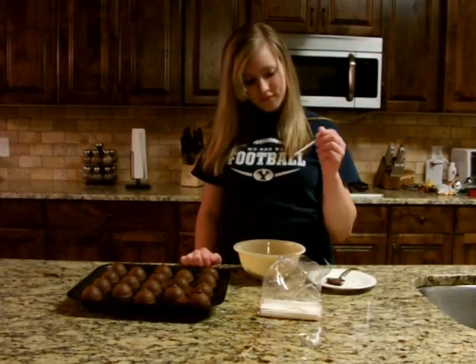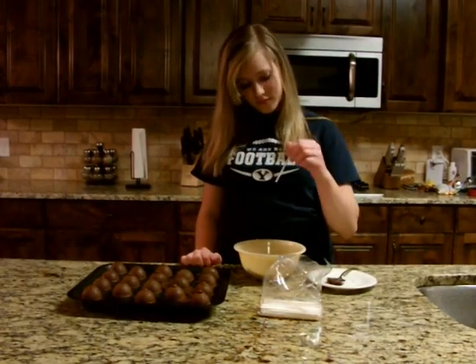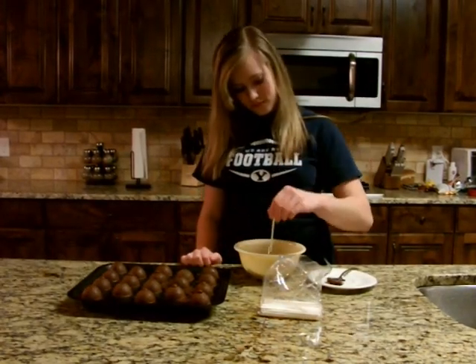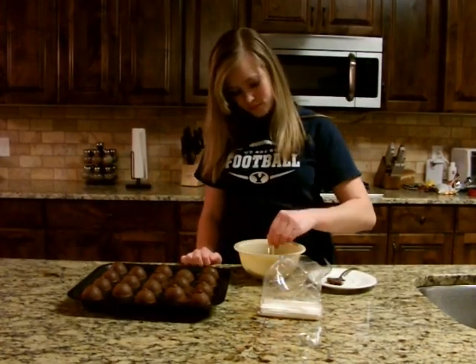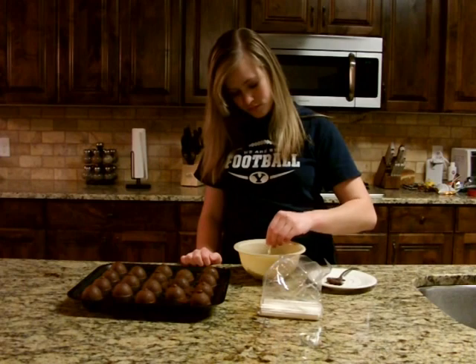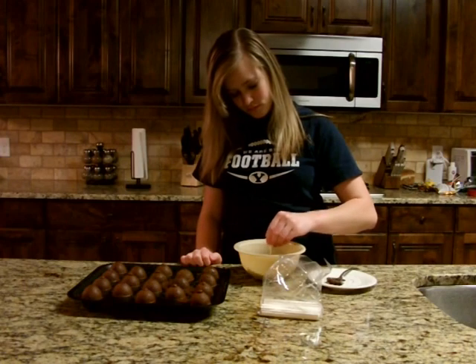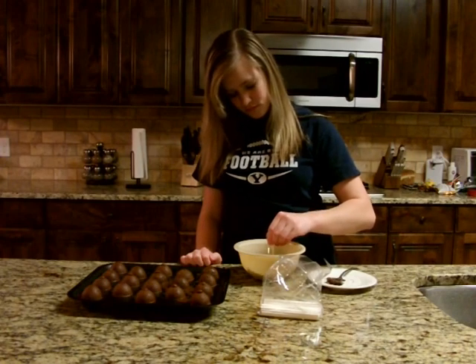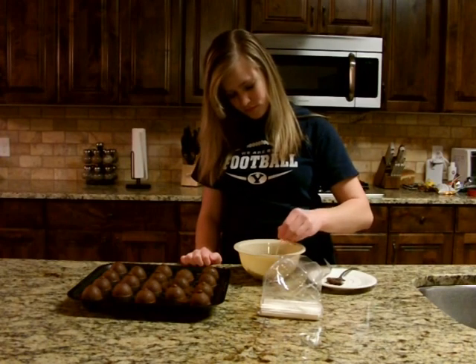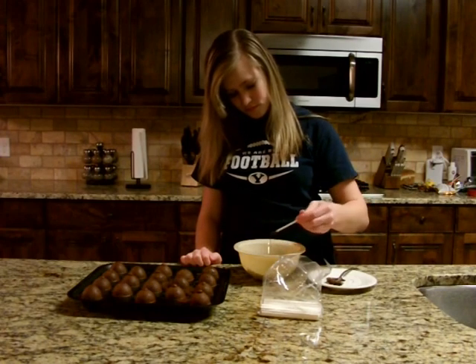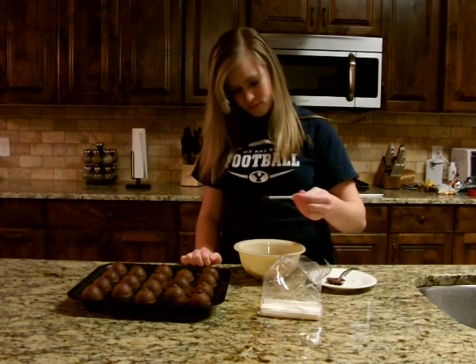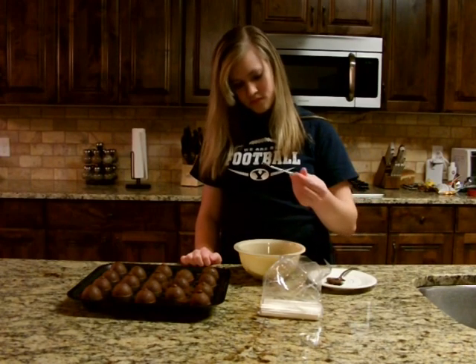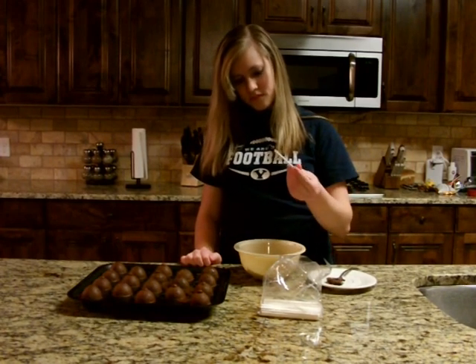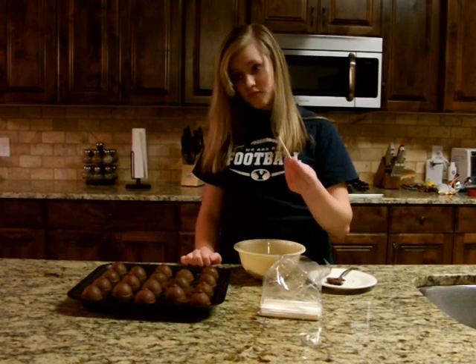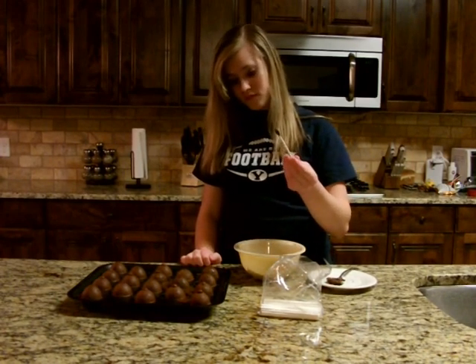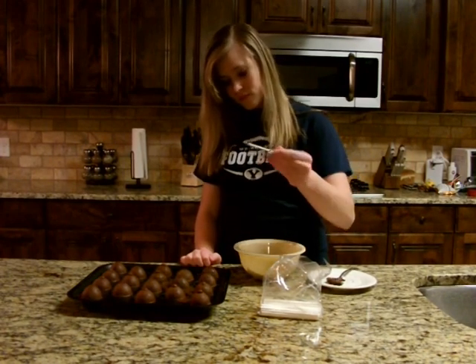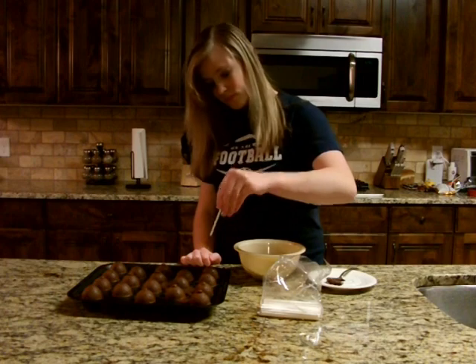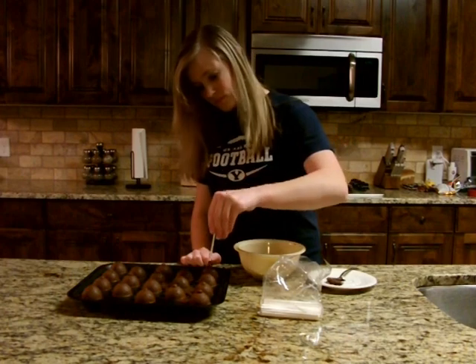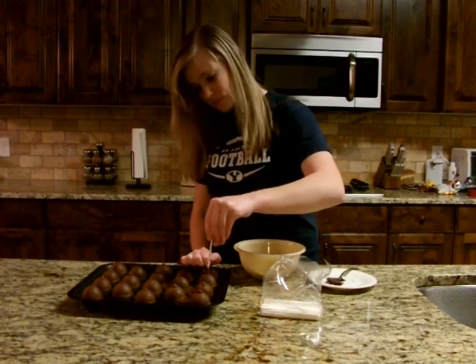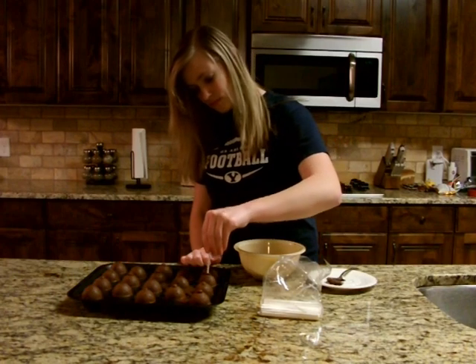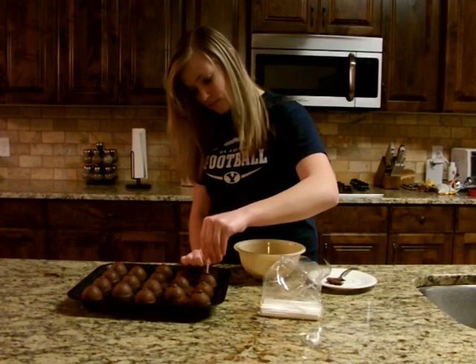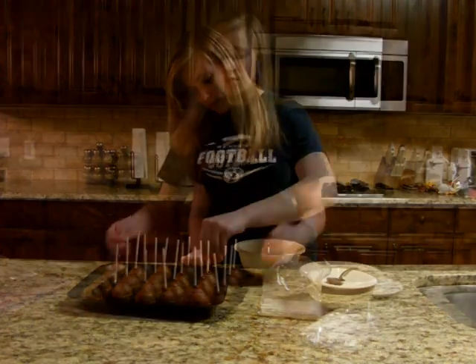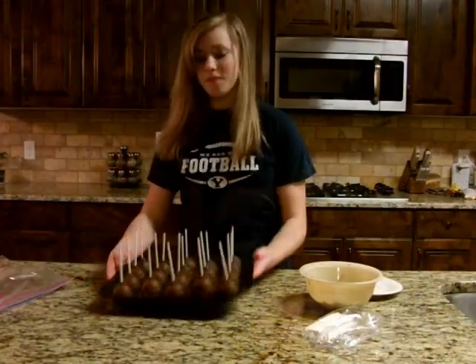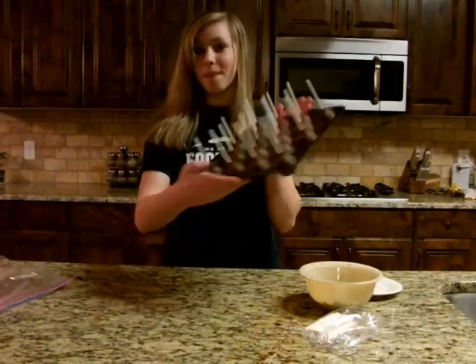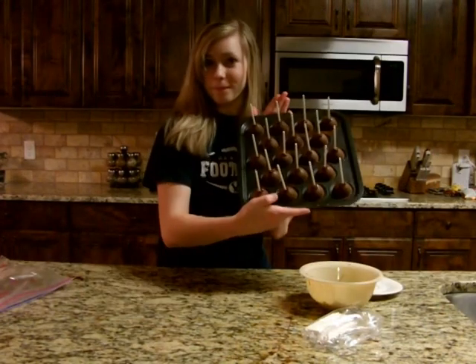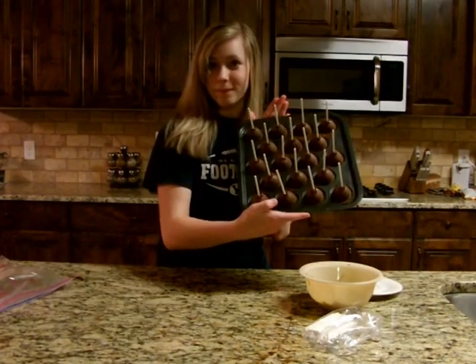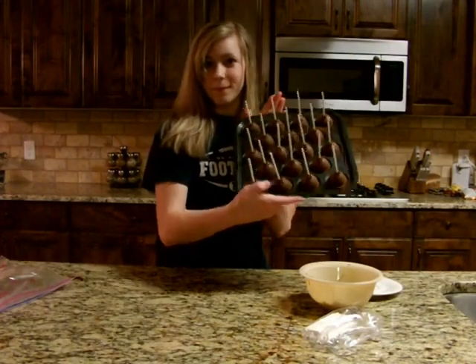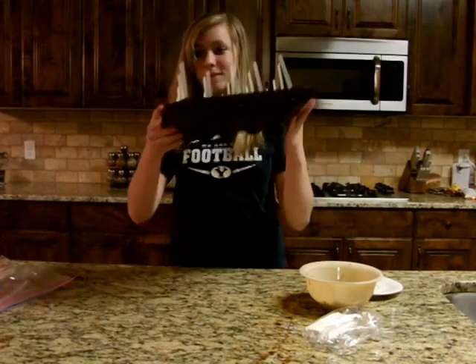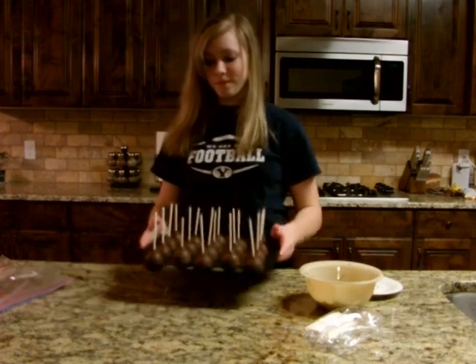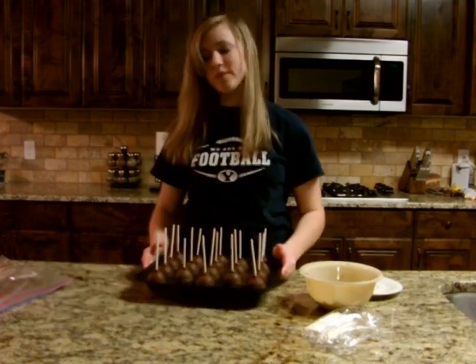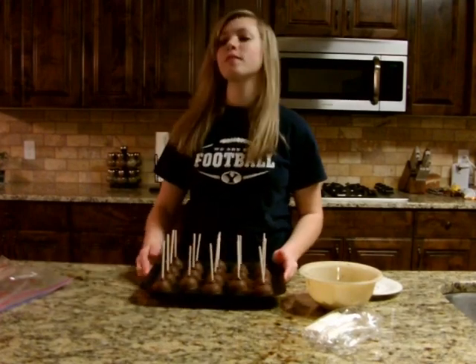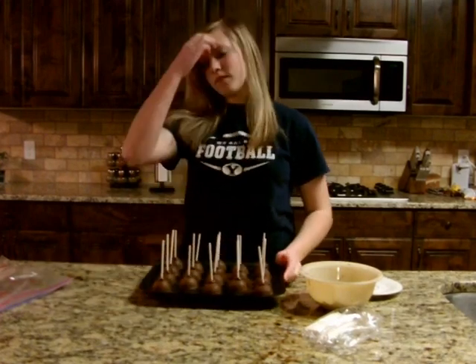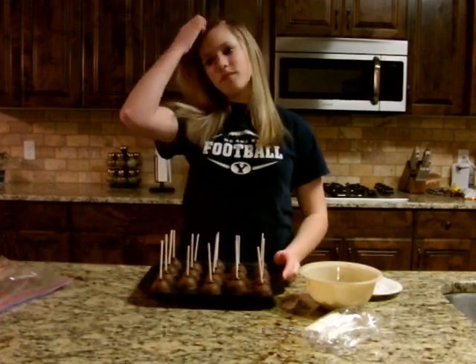Get out sucker sticks and dip the top inch into the bowl of melted chocolate. Grab a cake ball and shove the sucker stick into the bottom. Repeat for the rest of the cake pops. When you are done, place them in a freezer-tight bag and put in the freezer for 10 minutes.